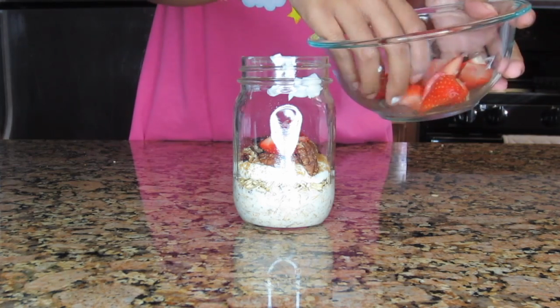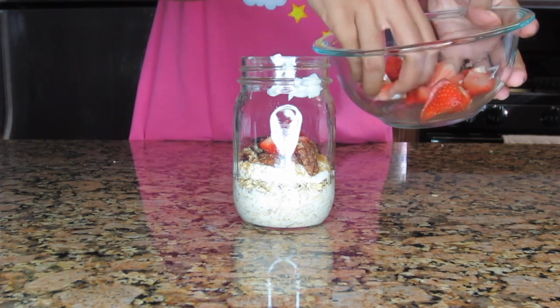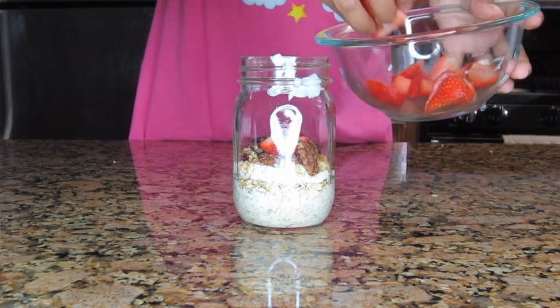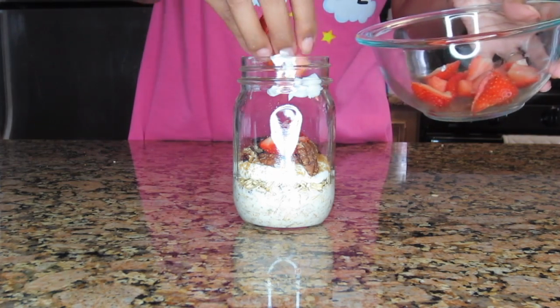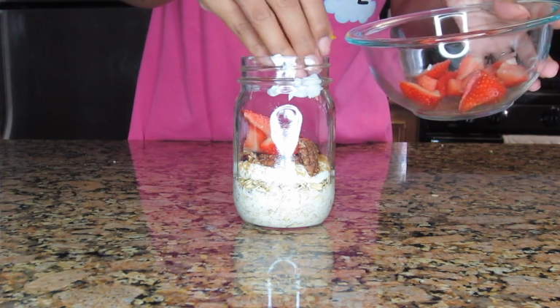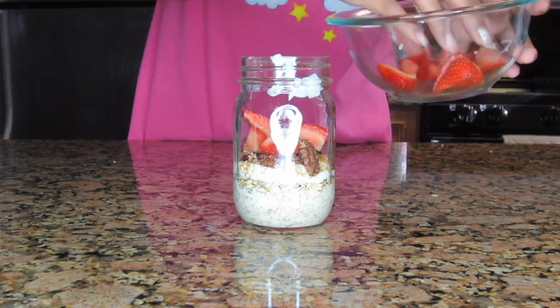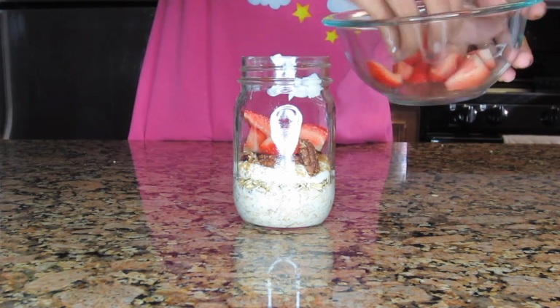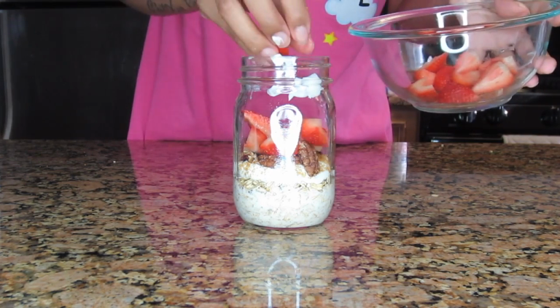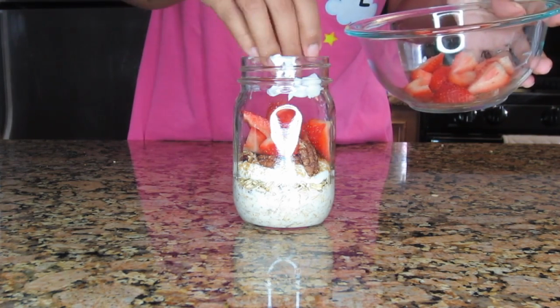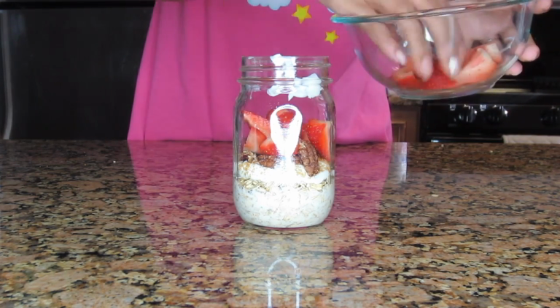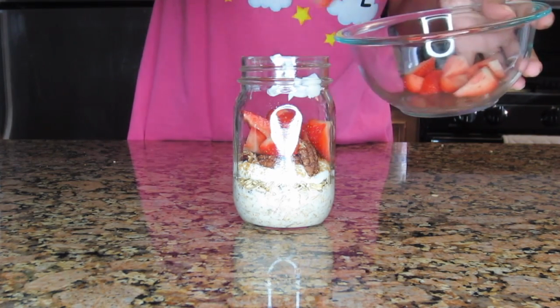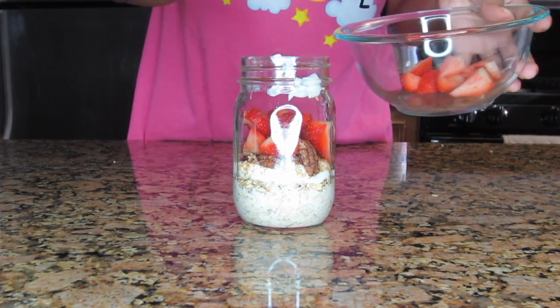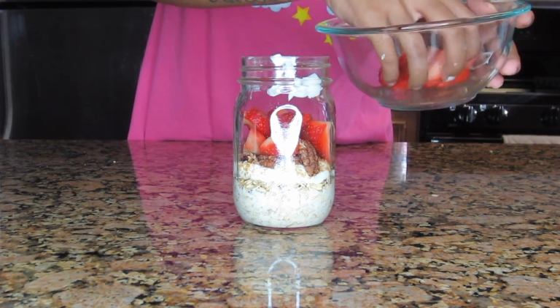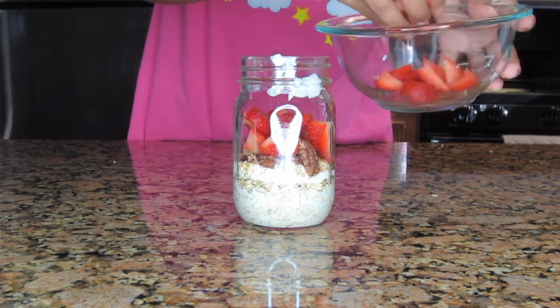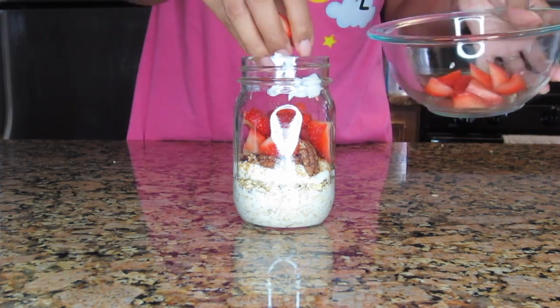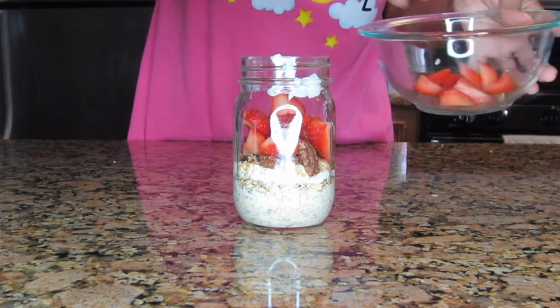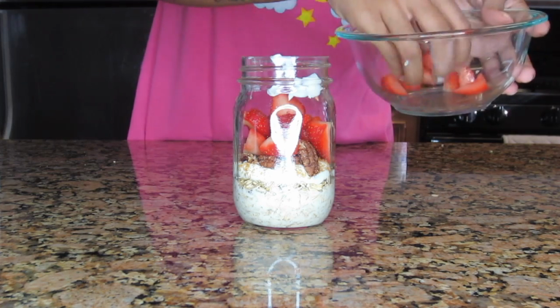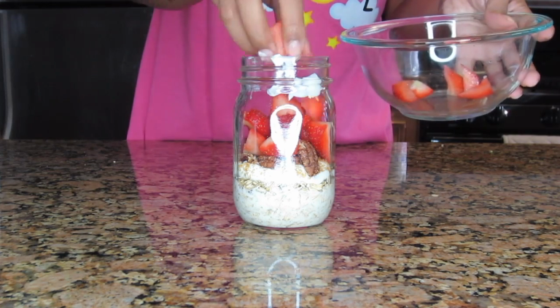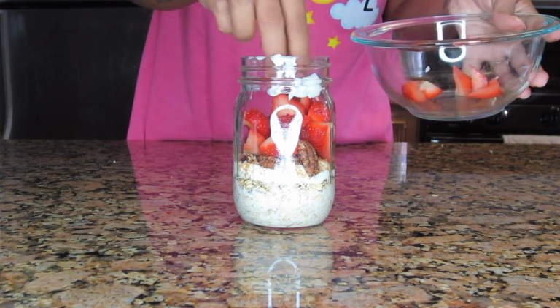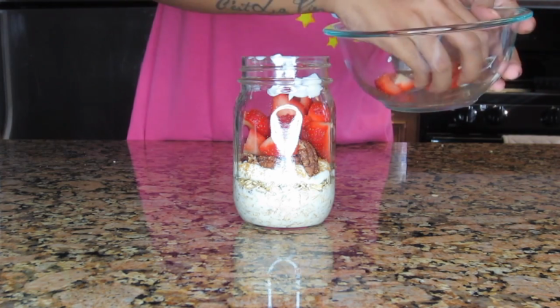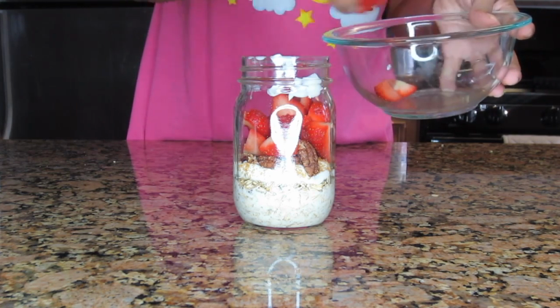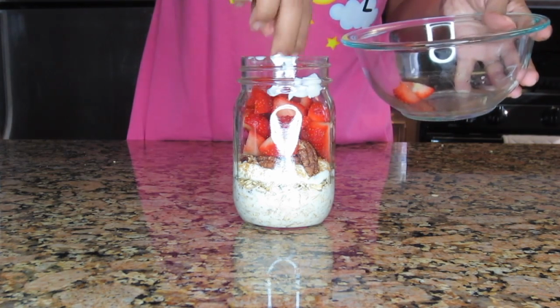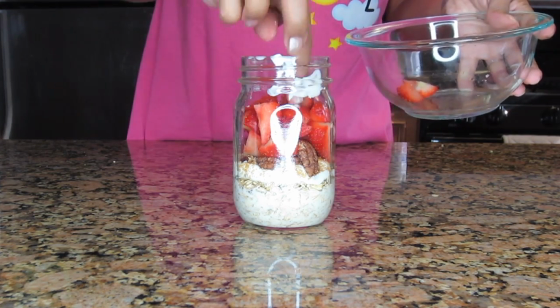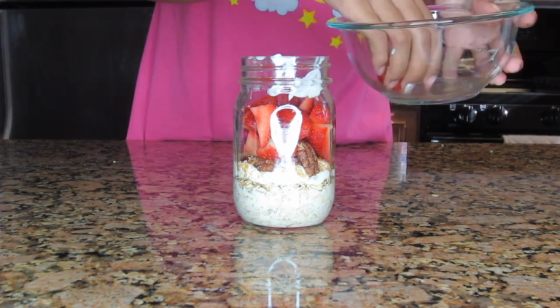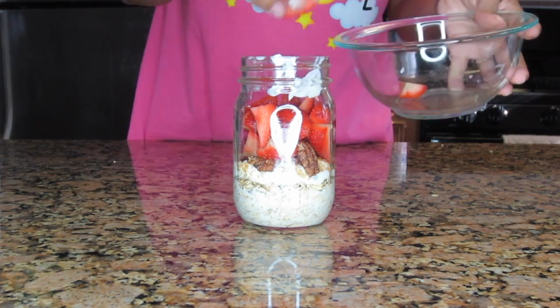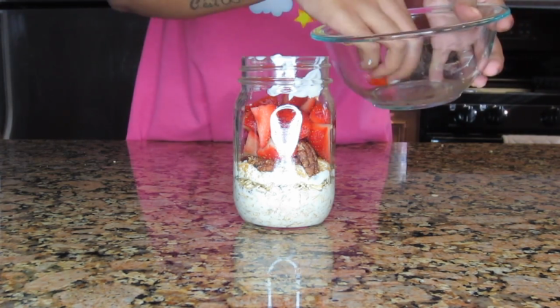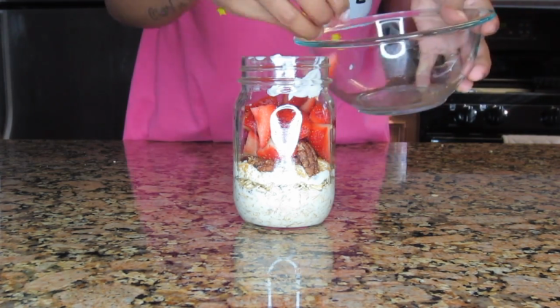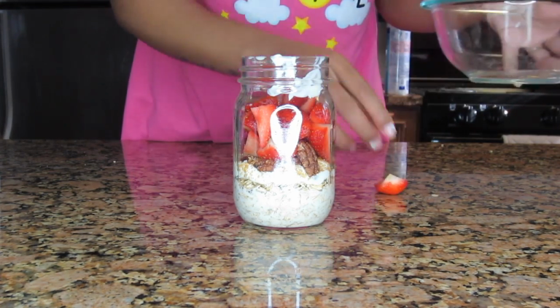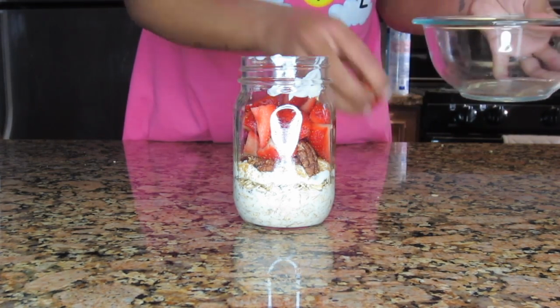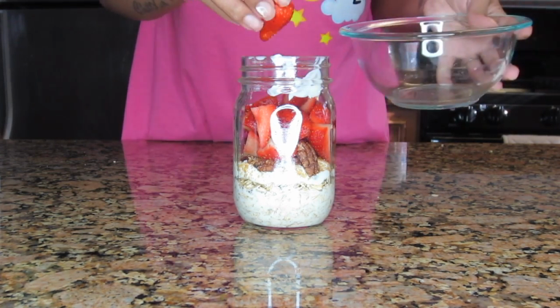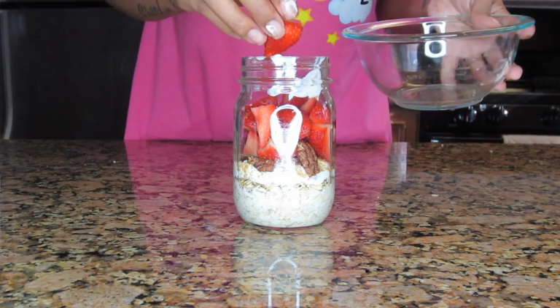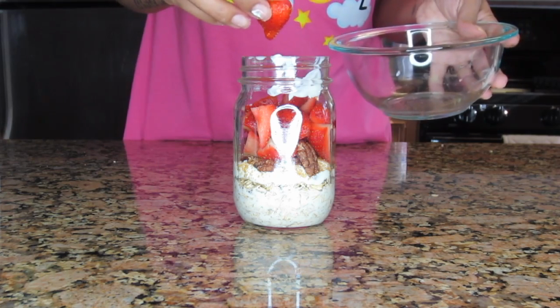Now I'm topping it off with some strawberries. I sliced these myself — if you want to buy them pre-sliced you can, but I just sliced them up and added them in. And that's about it for the first recipe.